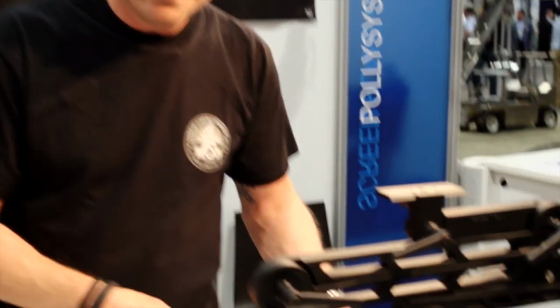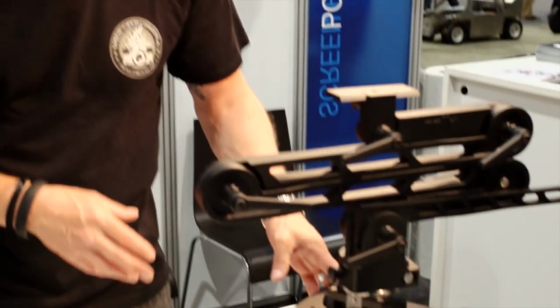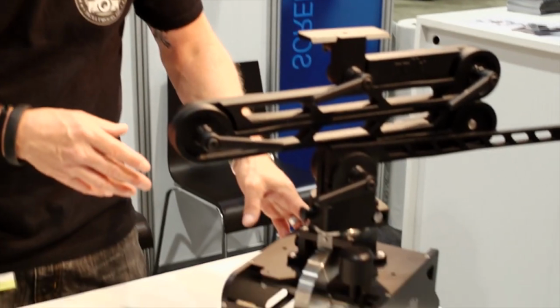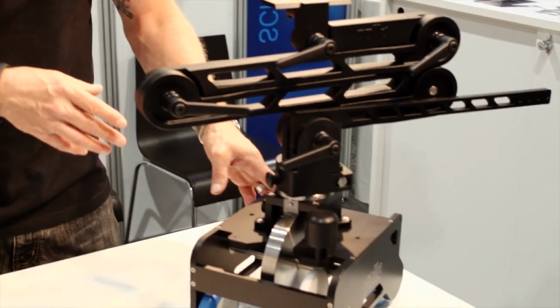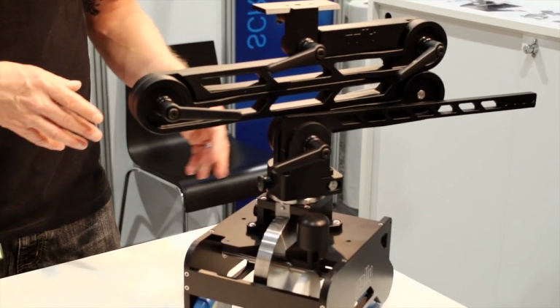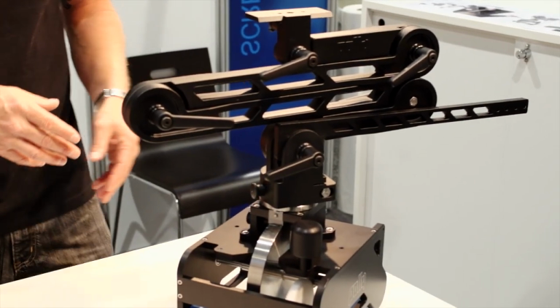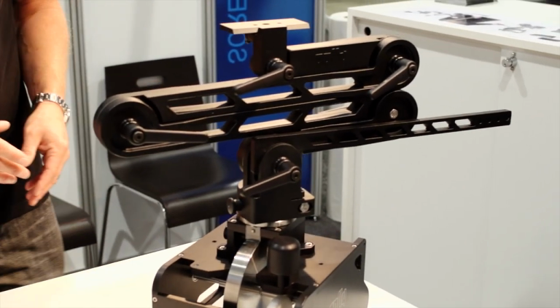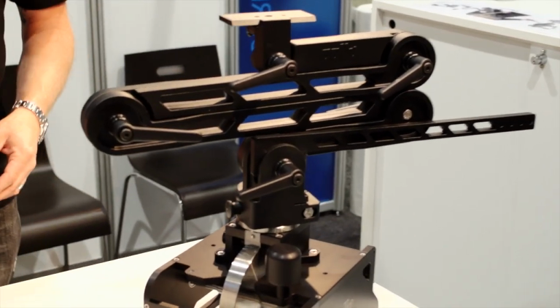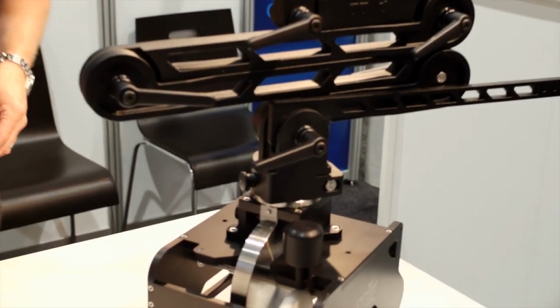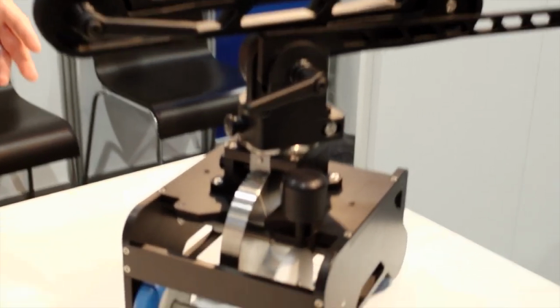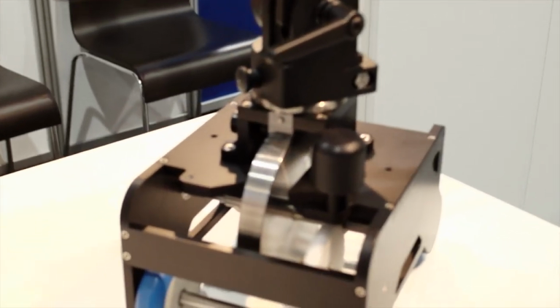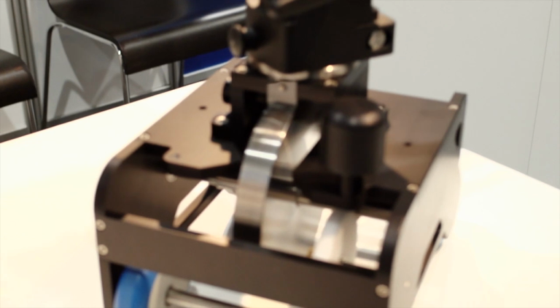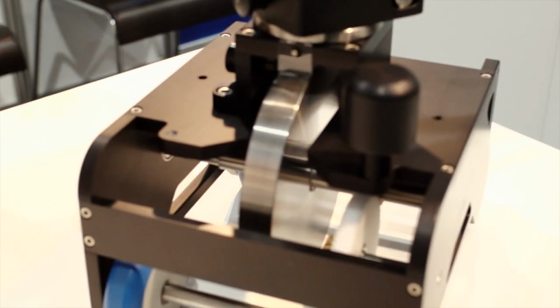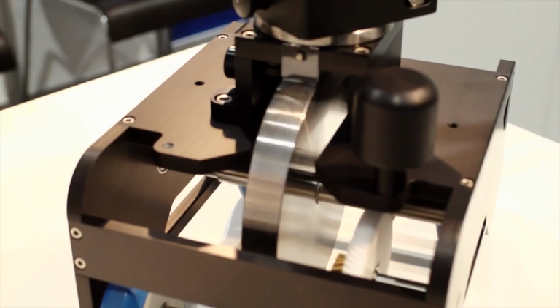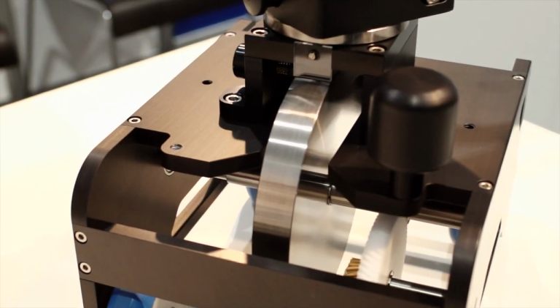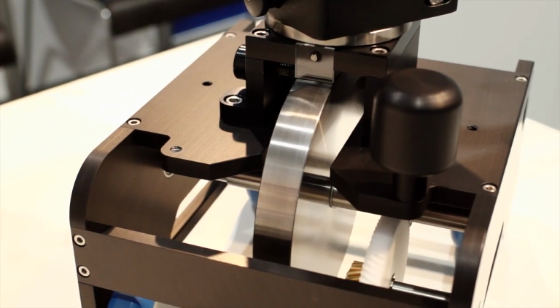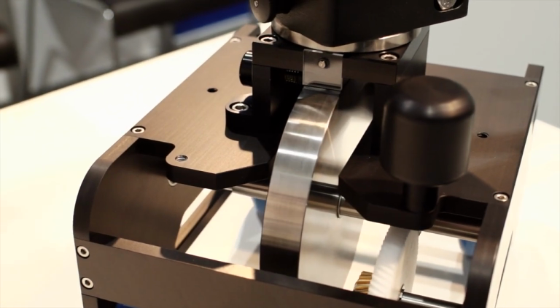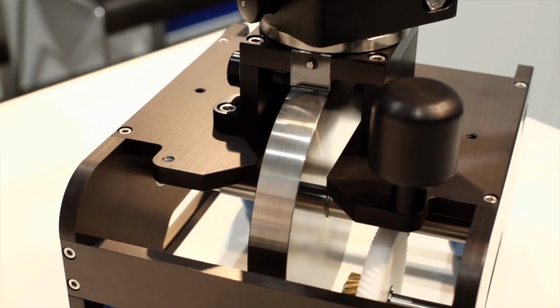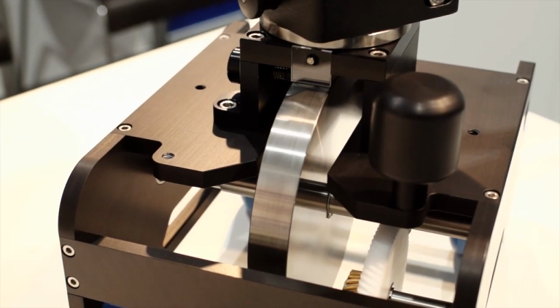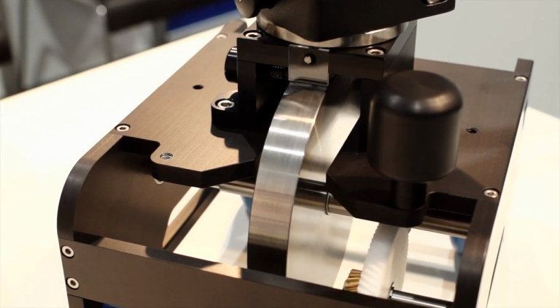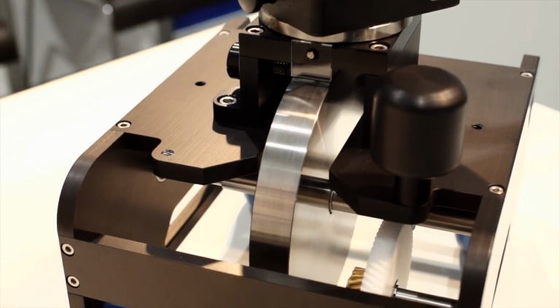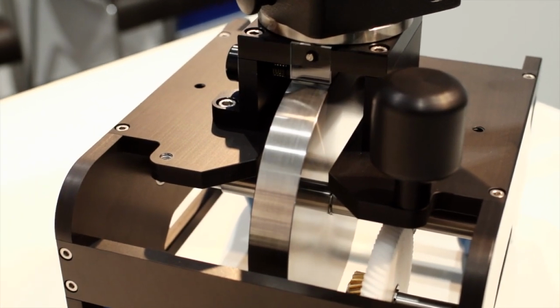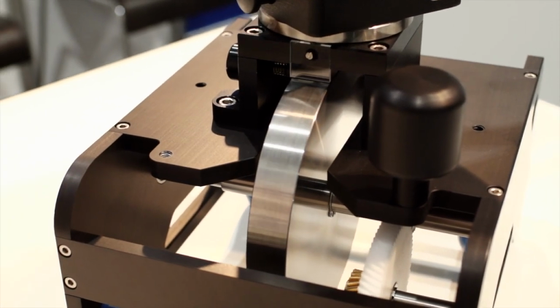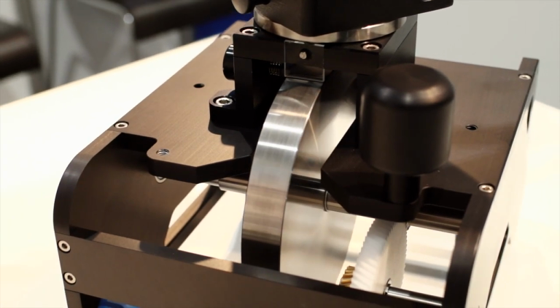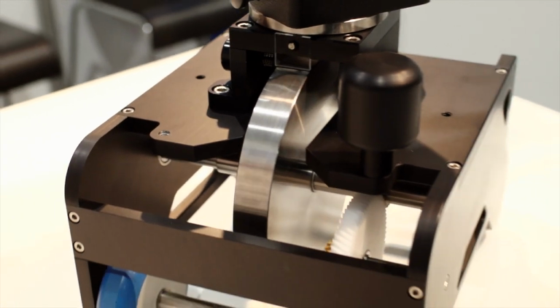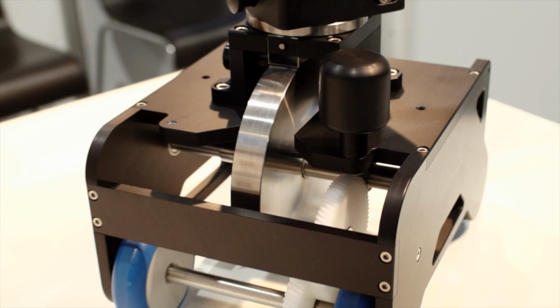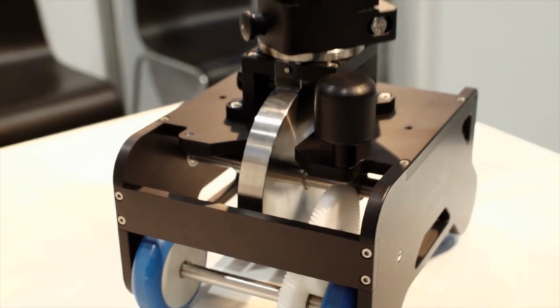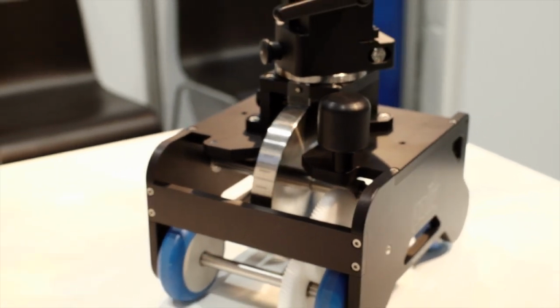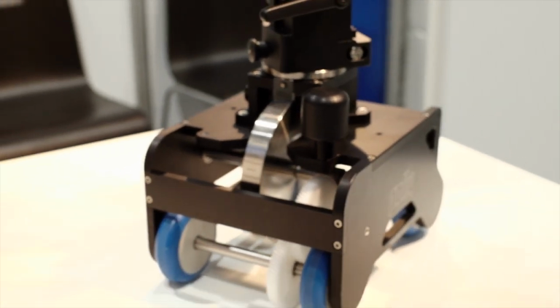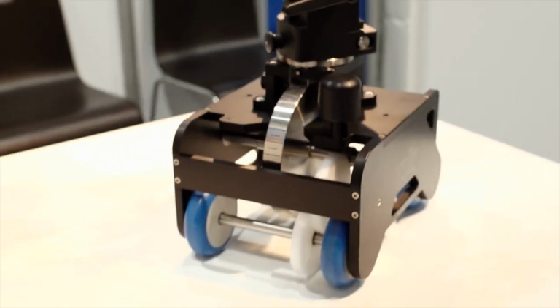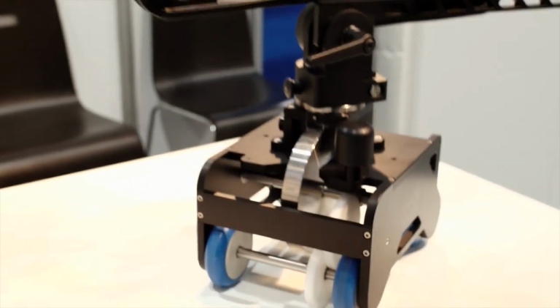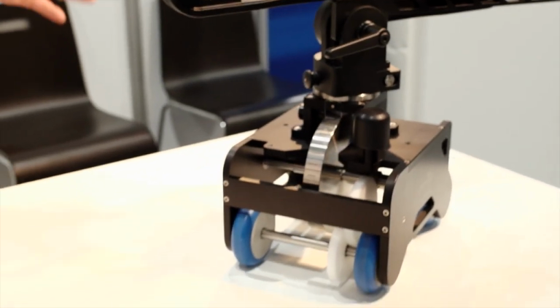This is a flywheel system. And as you can see here, it's ultra smooth. It's perfectly quiet. The main engine system there is going to cost you around $1,300. The entire system will cost you around $3,500.